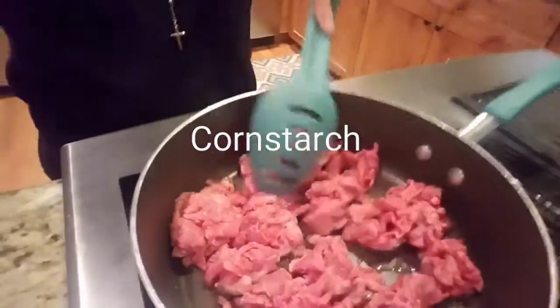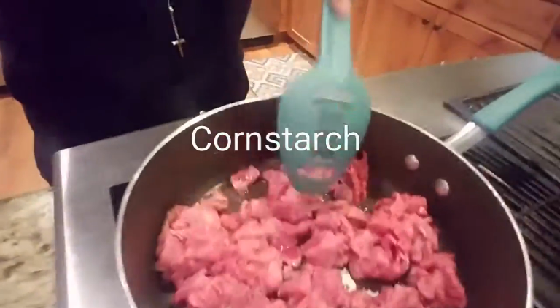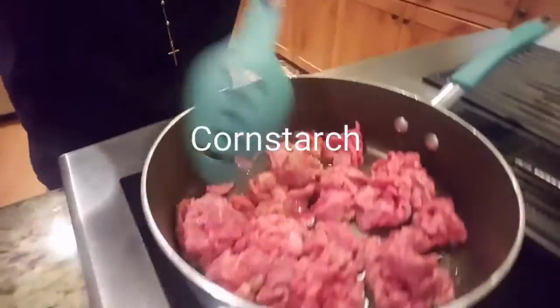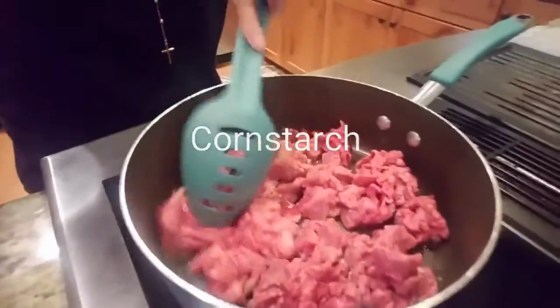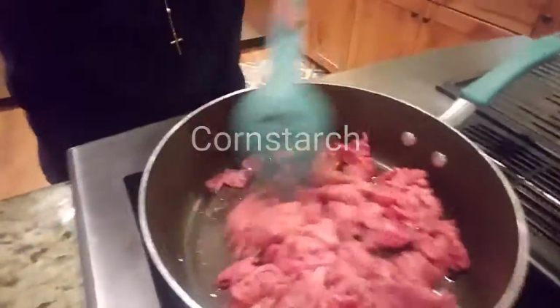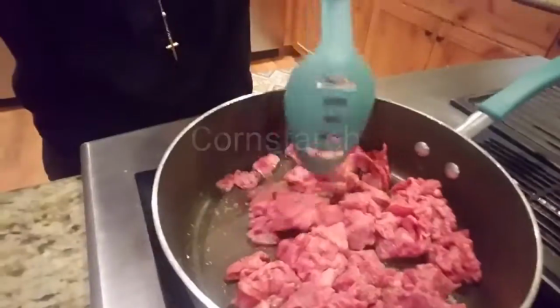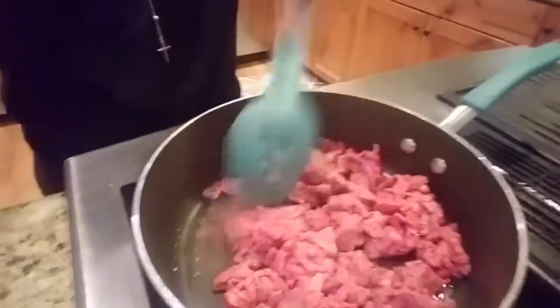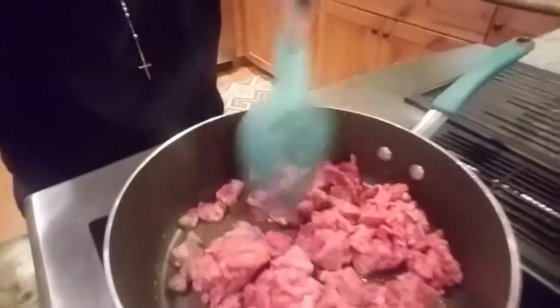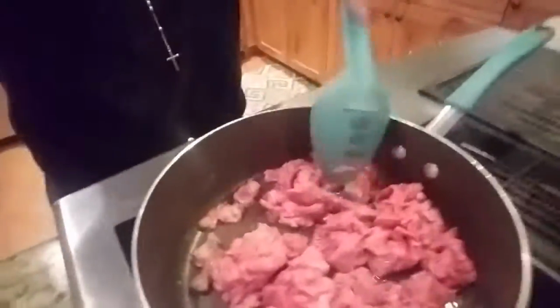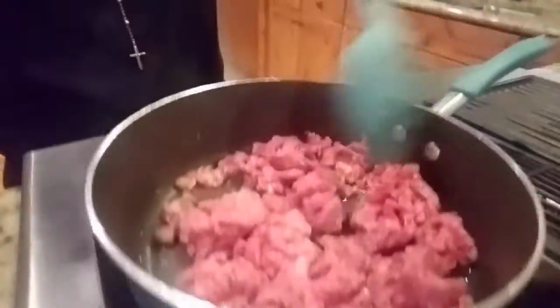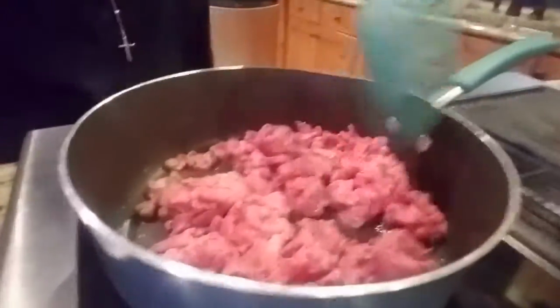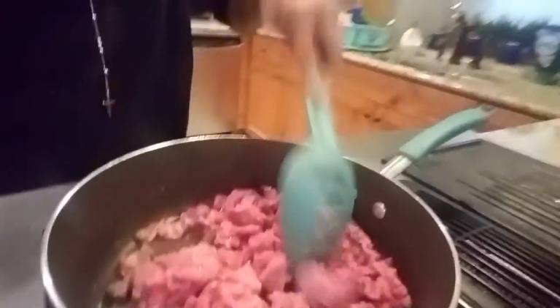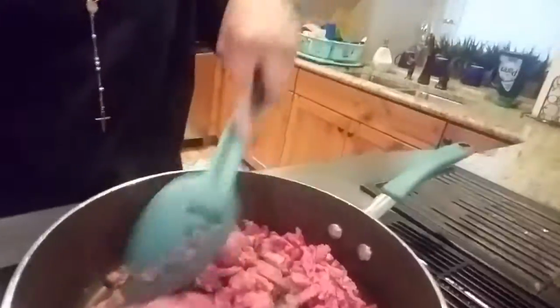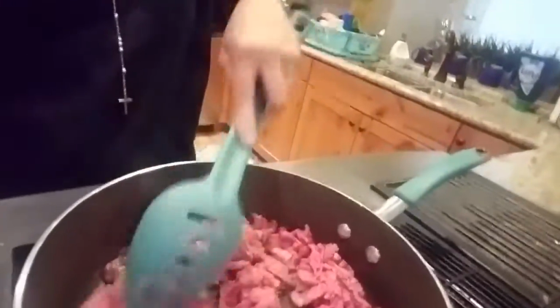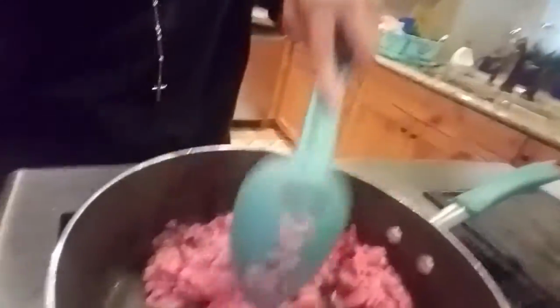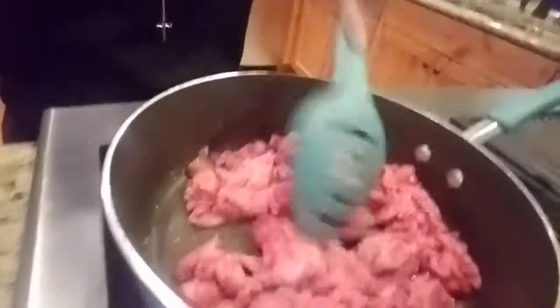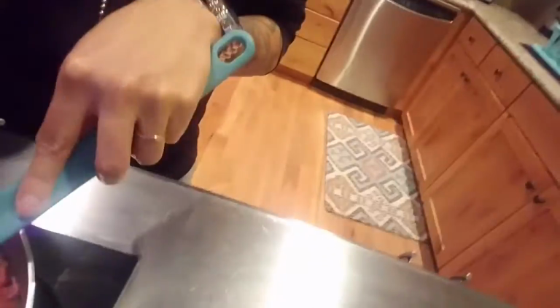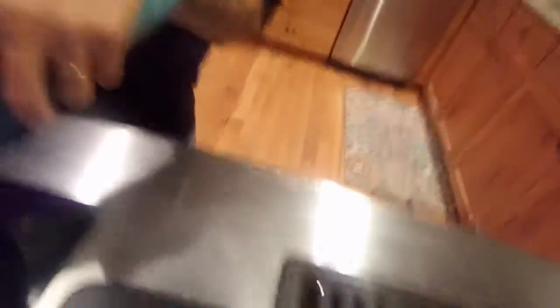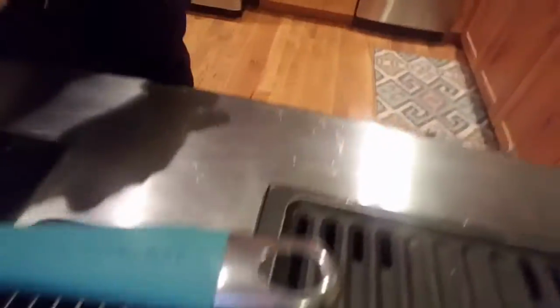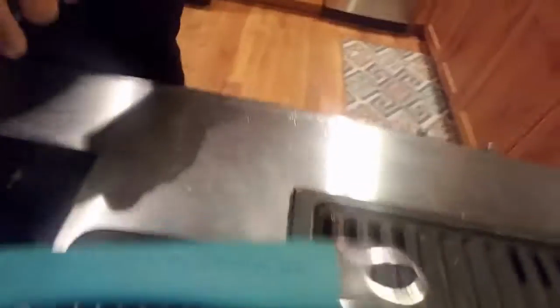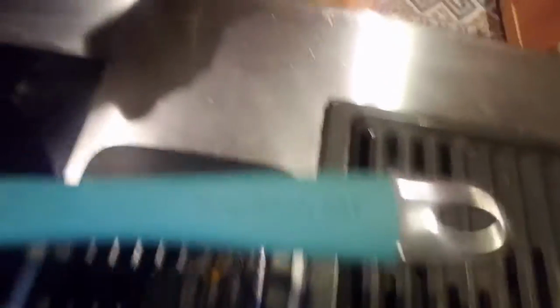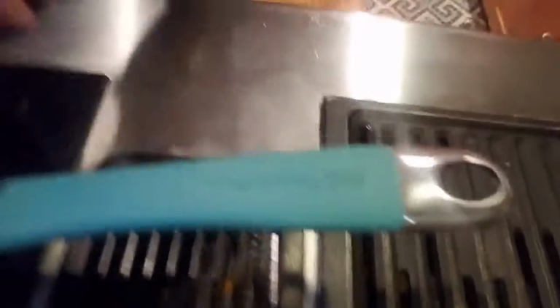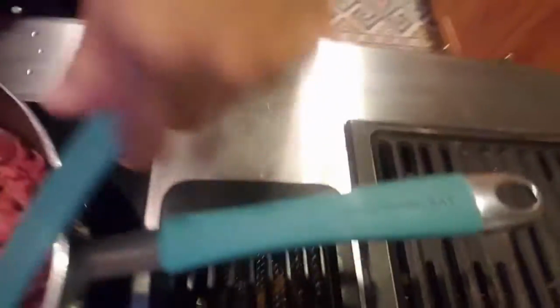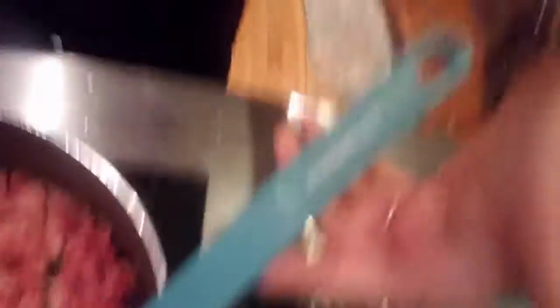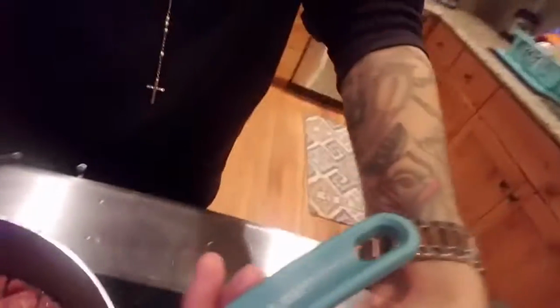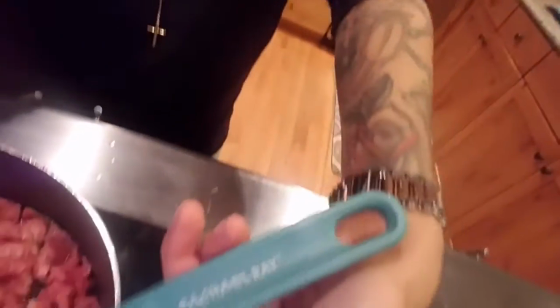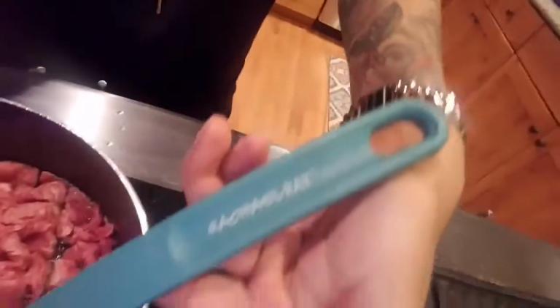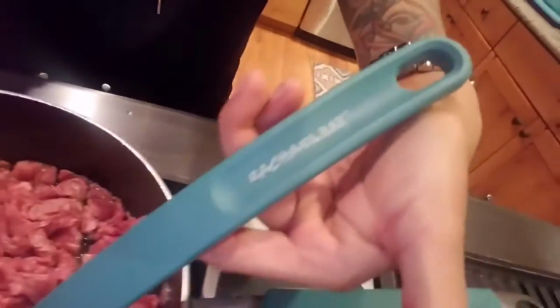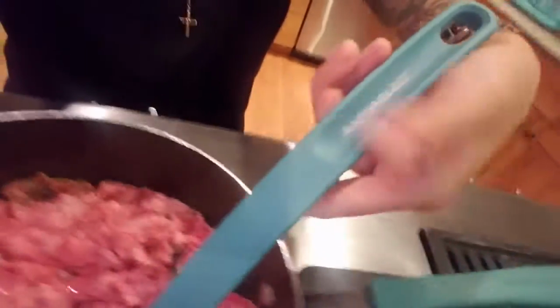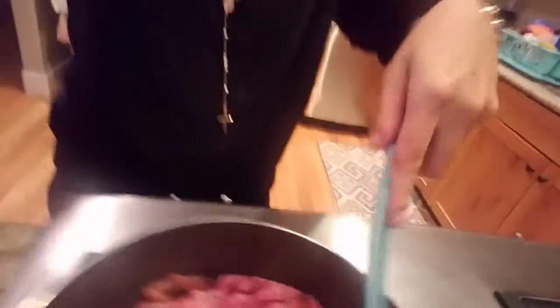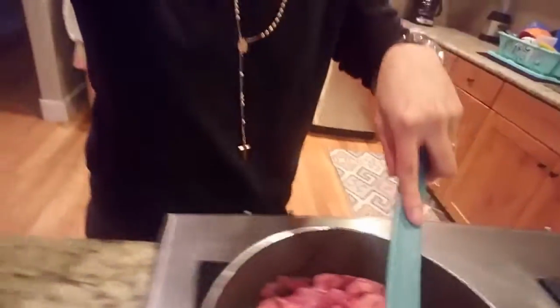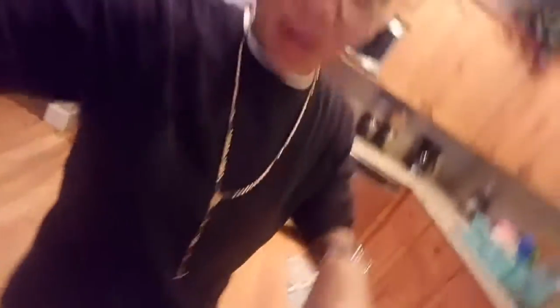Gotta get your Rachael Ray pan and your Rachael Ray spoon. Nobody's making fun of your Rachael Ray — that's what we'll get the food cooked right.